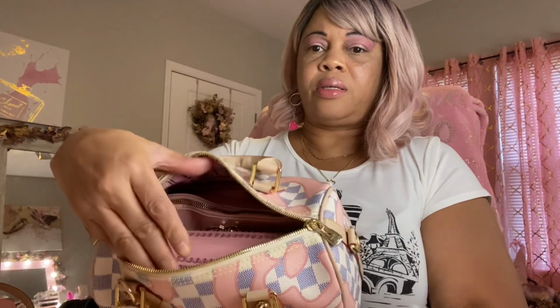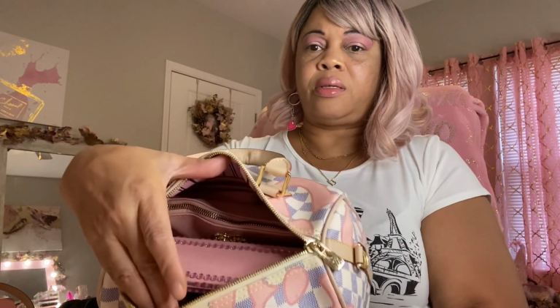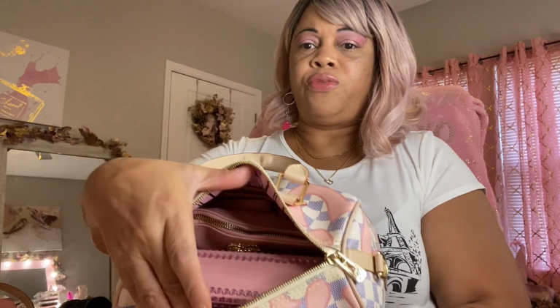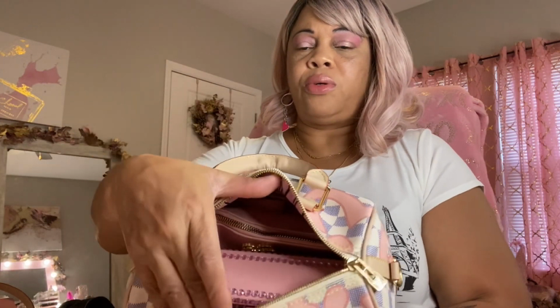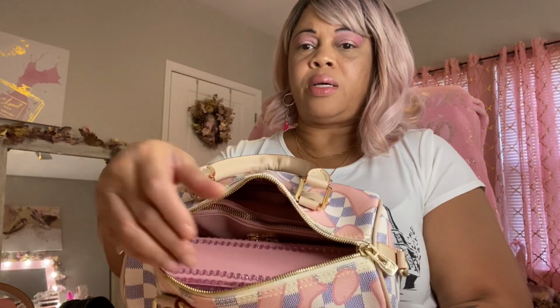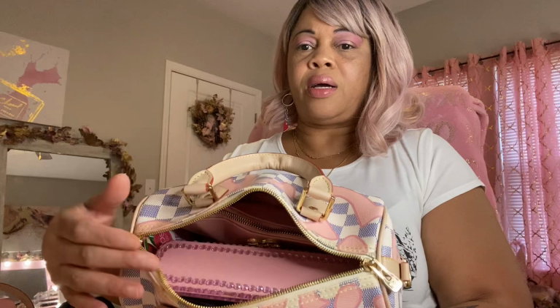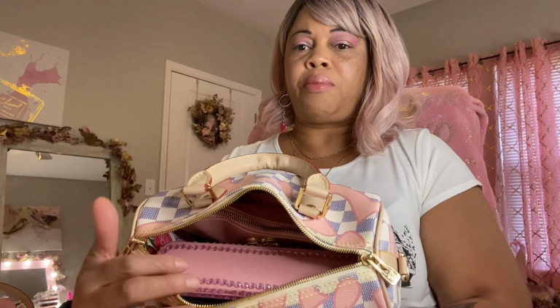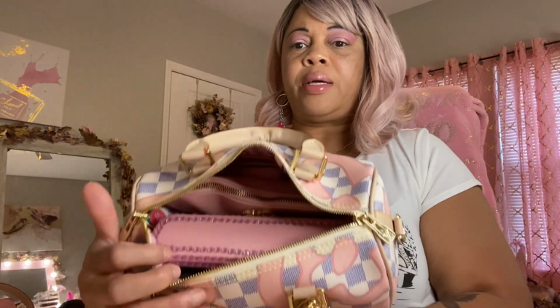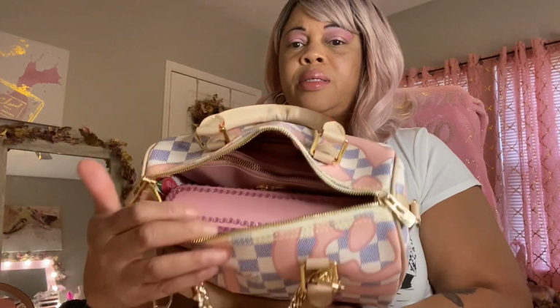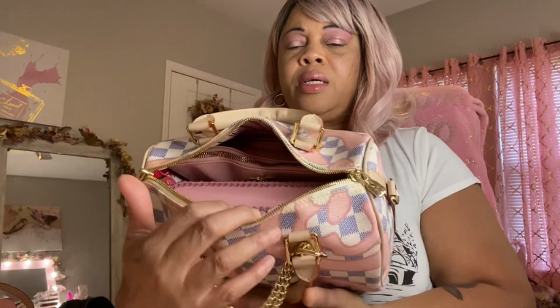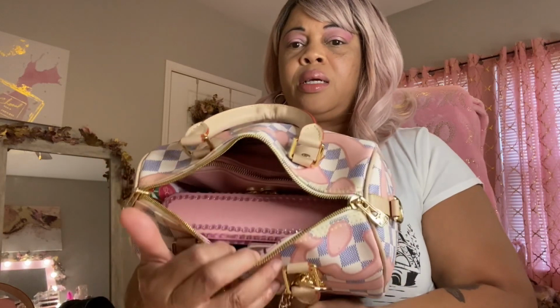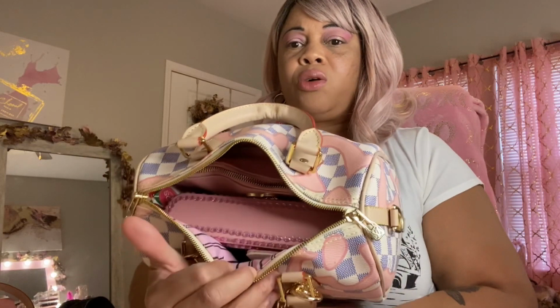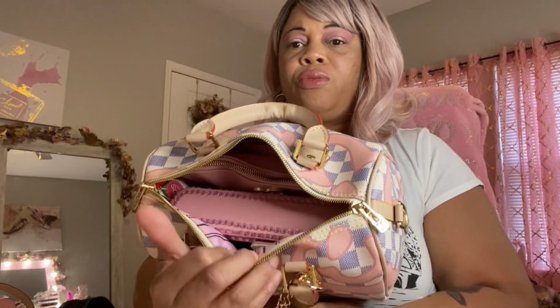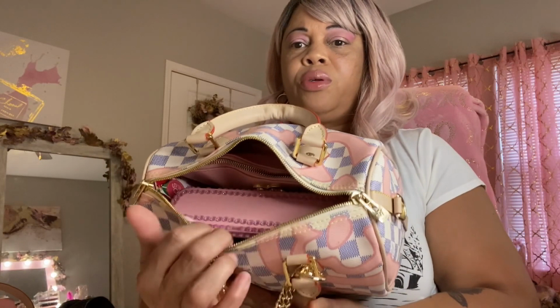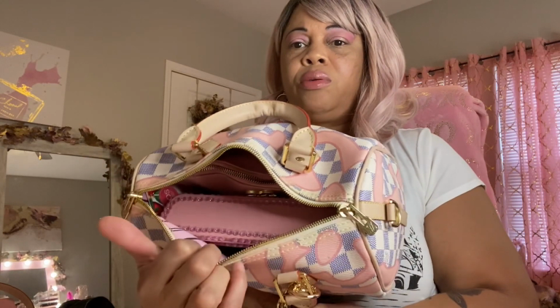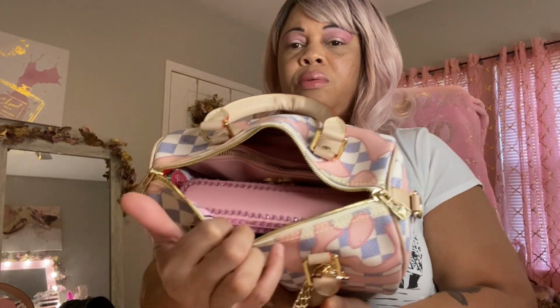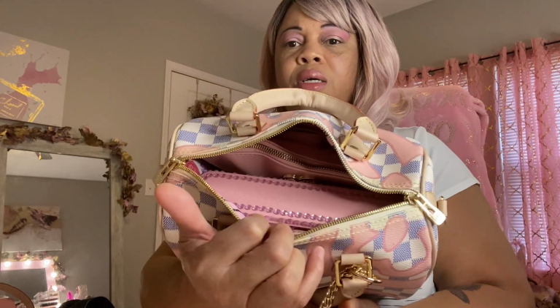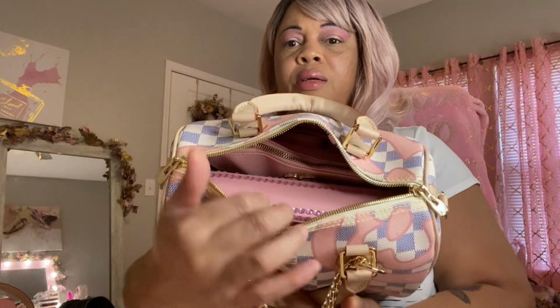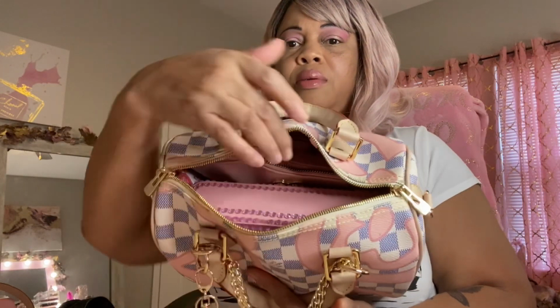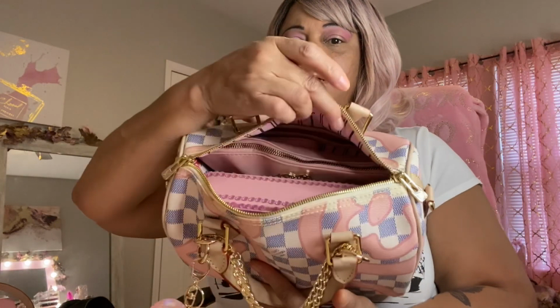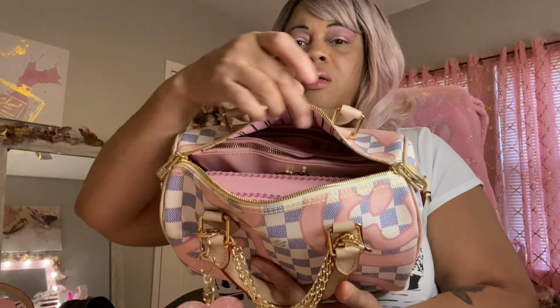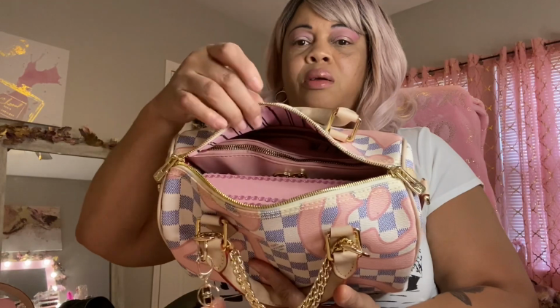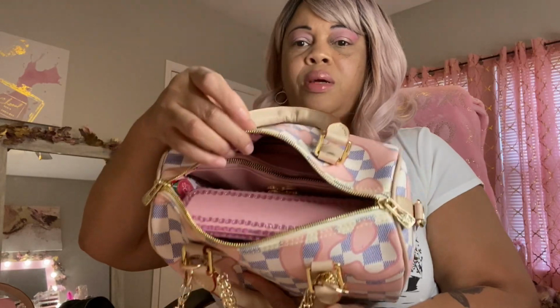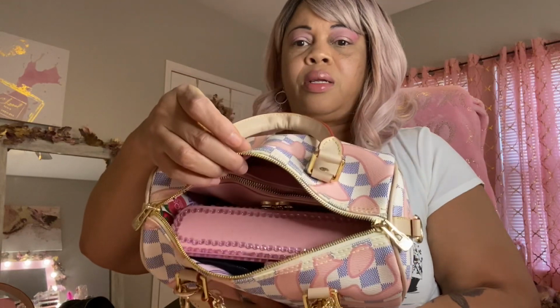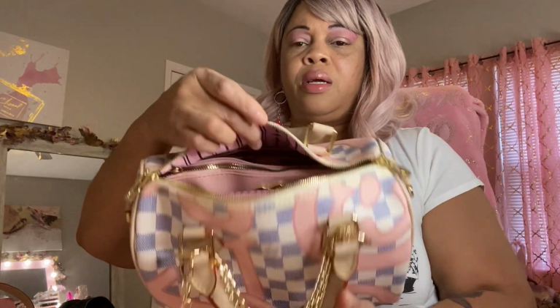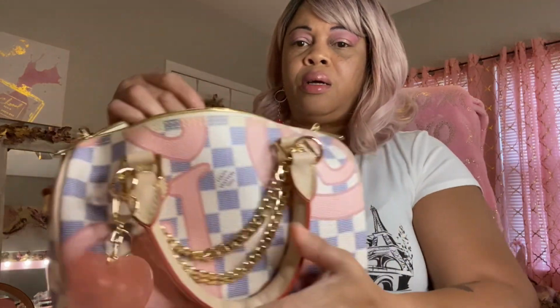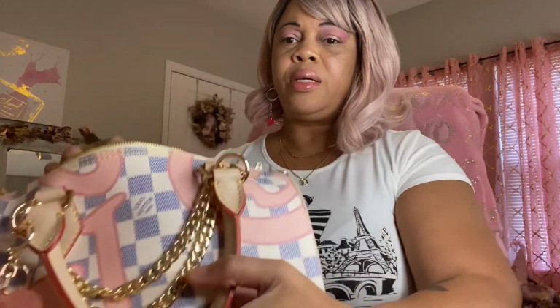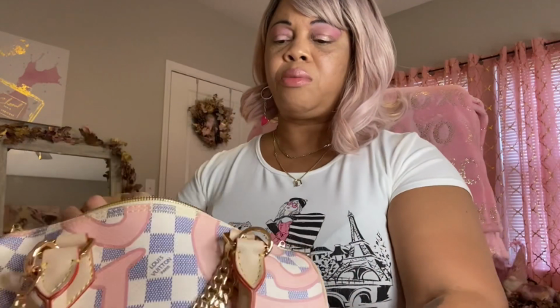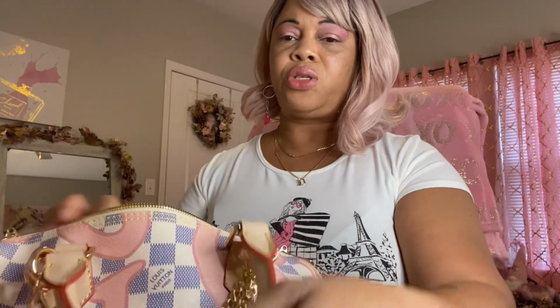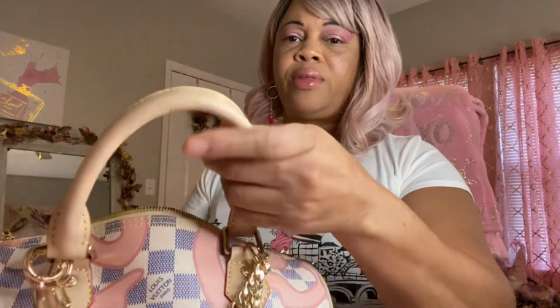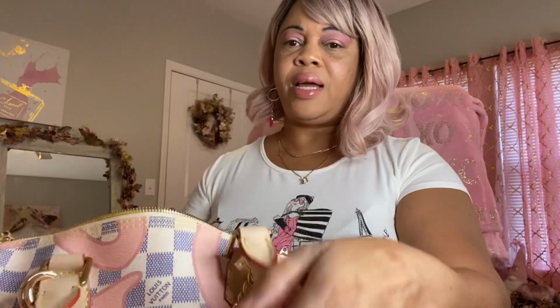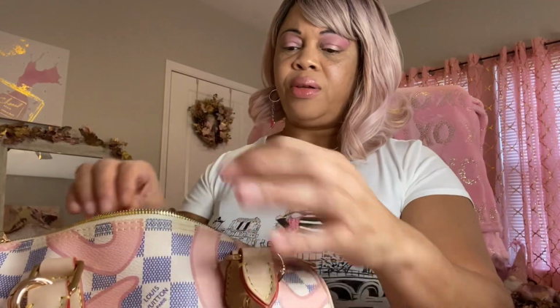Here's the overview of how I got it packed. I'm going to show you everything that I have in there.